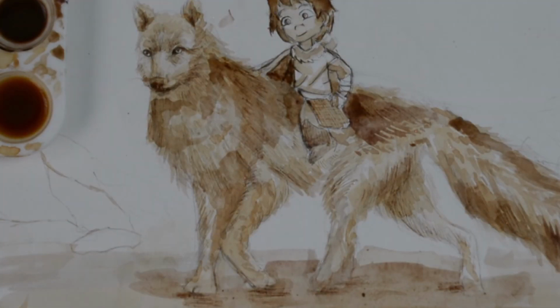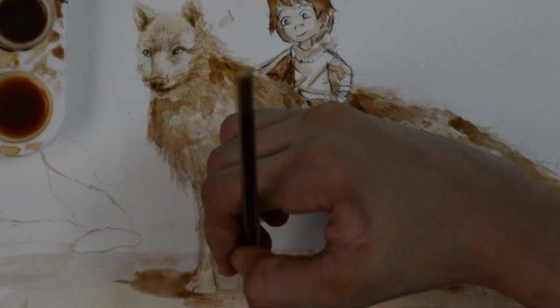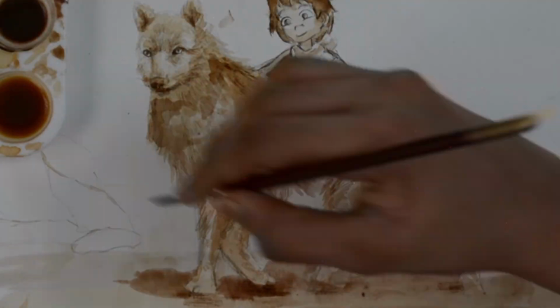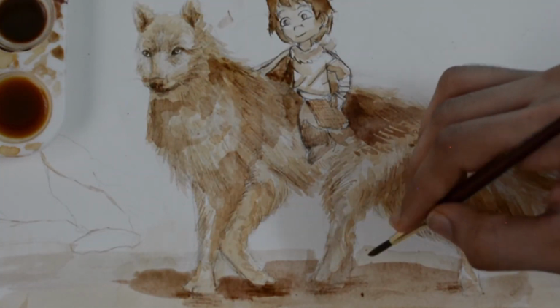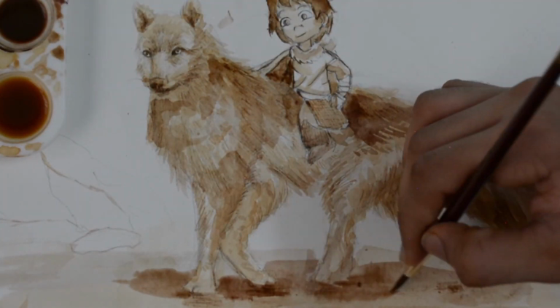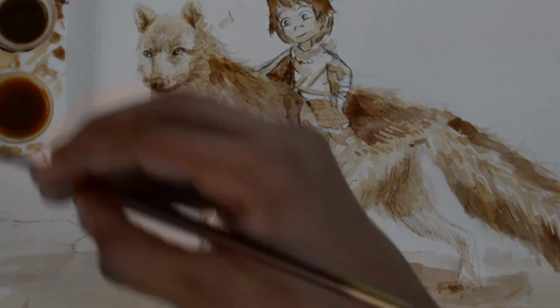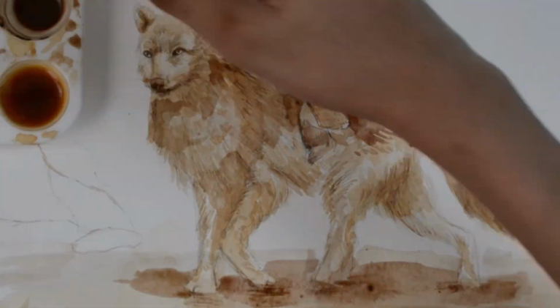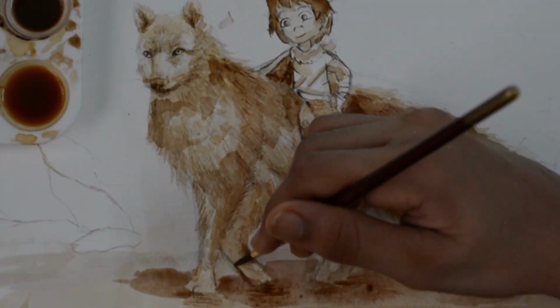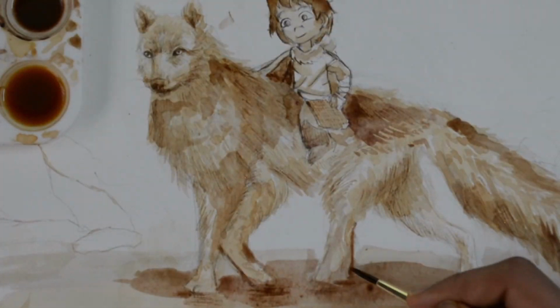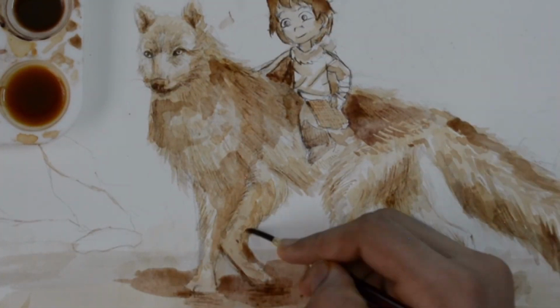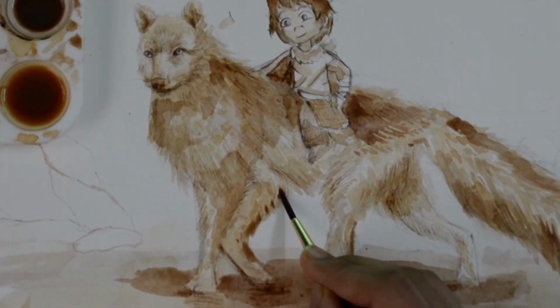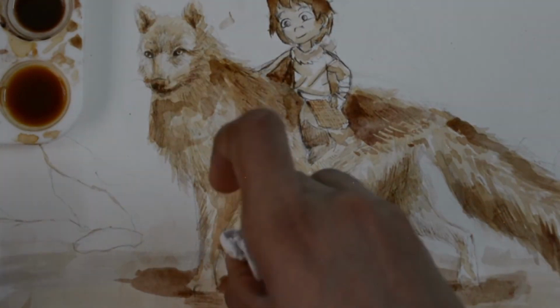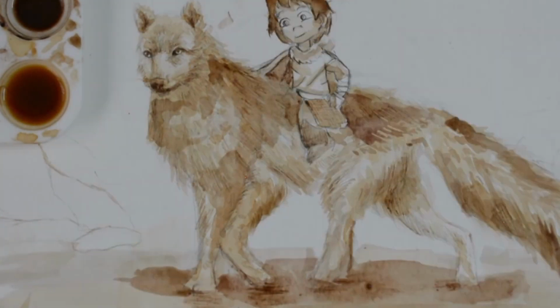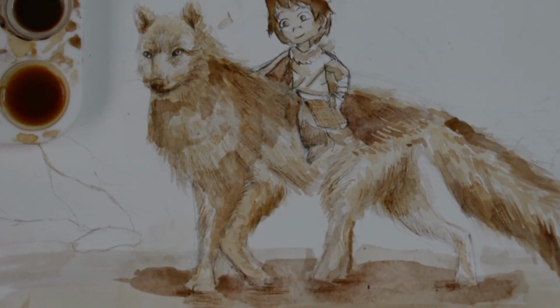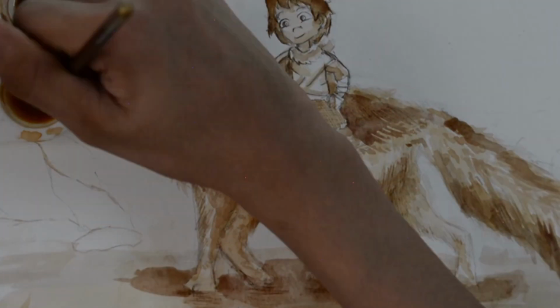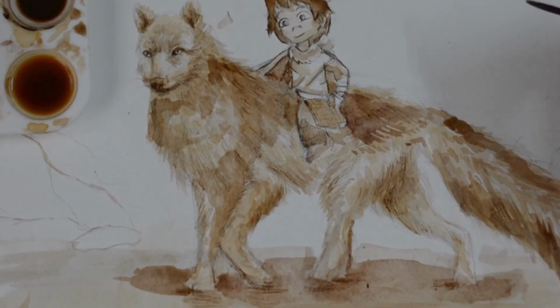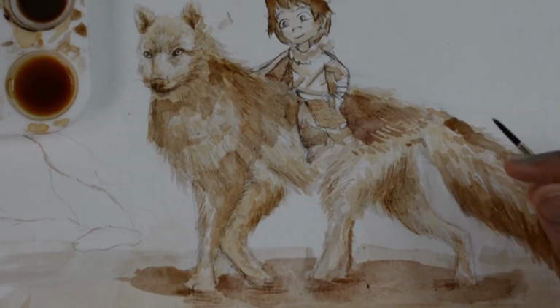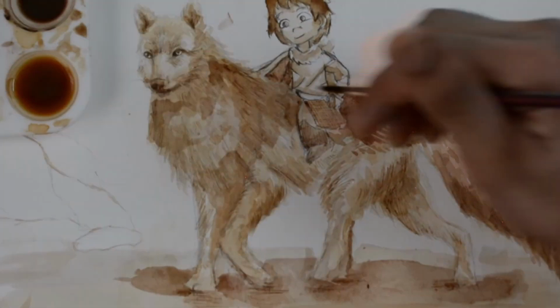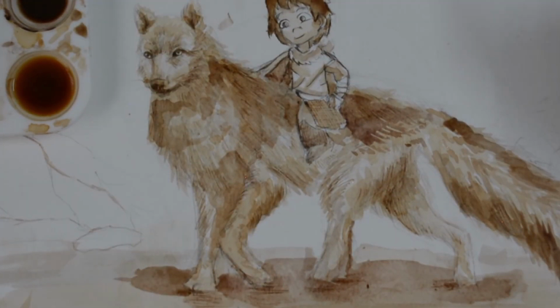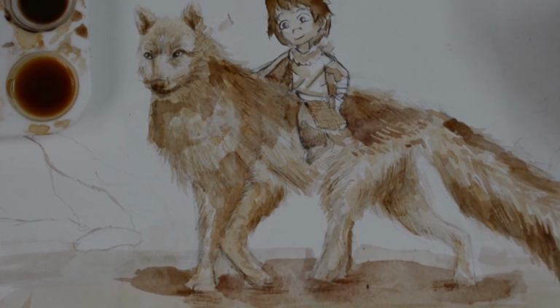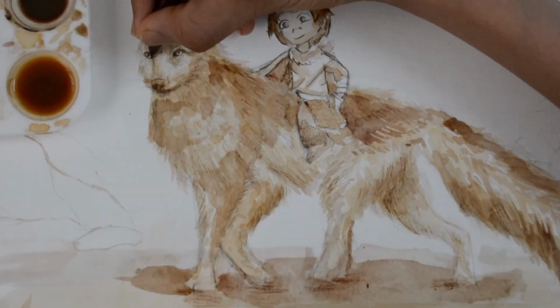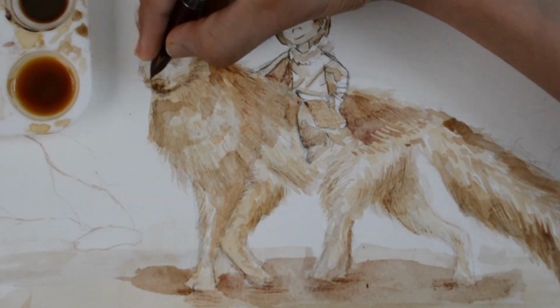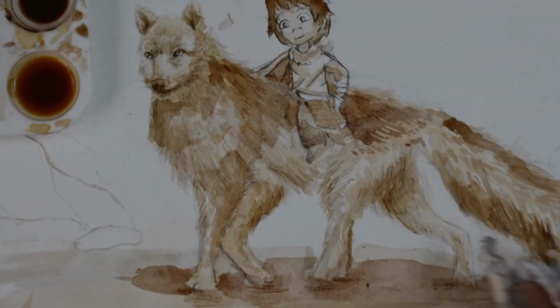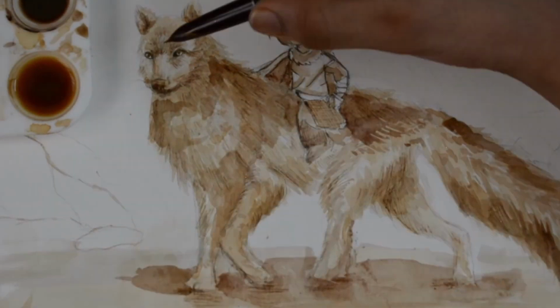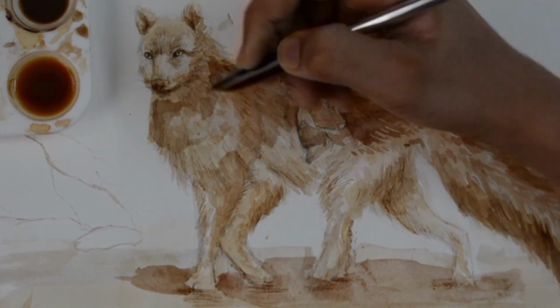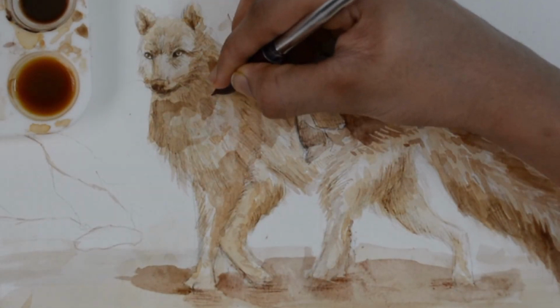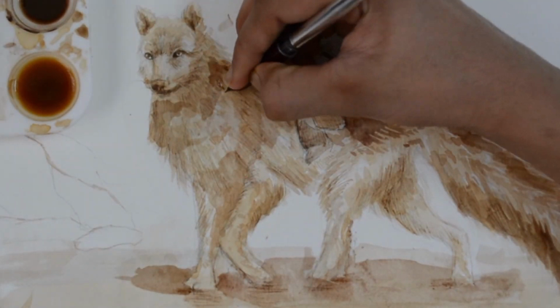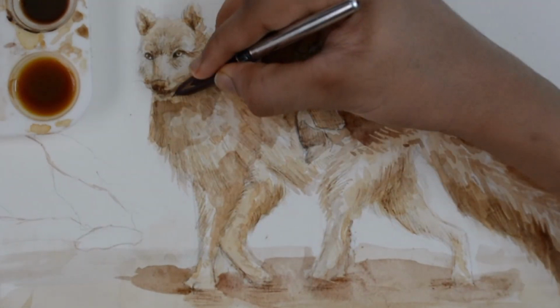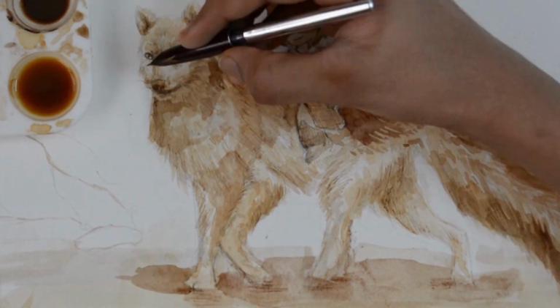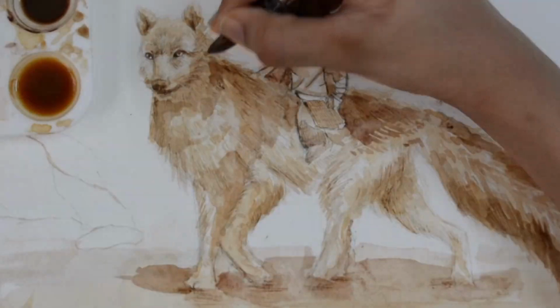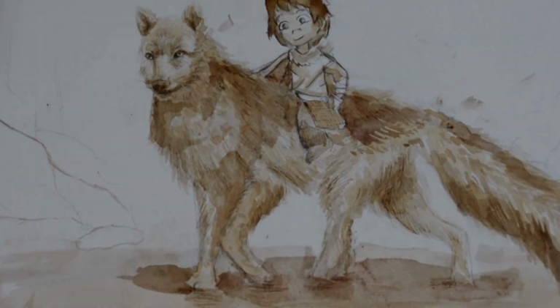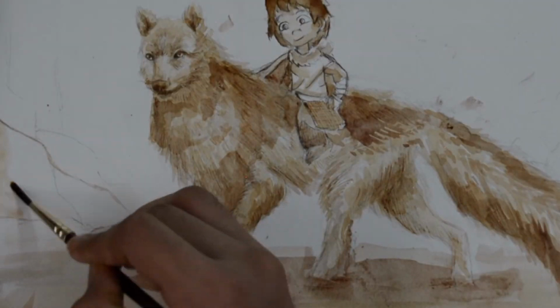Hey, by the way, I'm doing a coloring ebook which will be out soon, which has all the artworks that I have done in this channel and more. It is all completely free, so if you're bored at home, print it and color it.